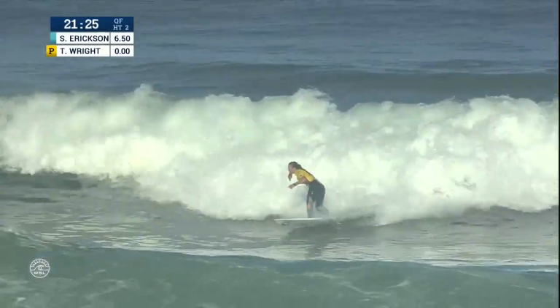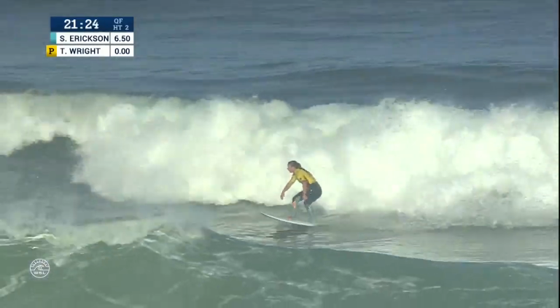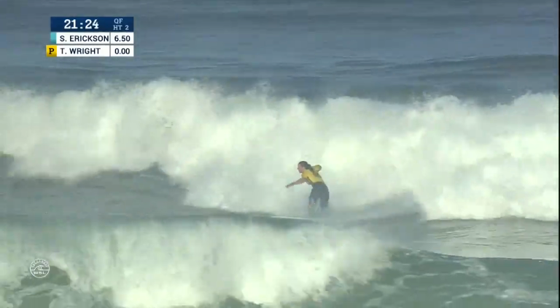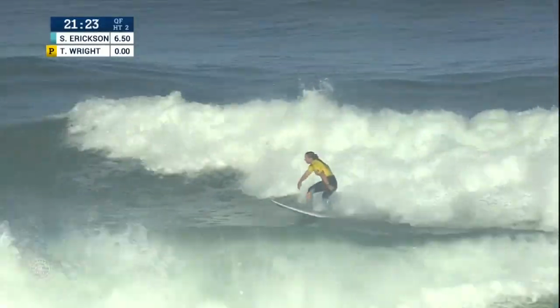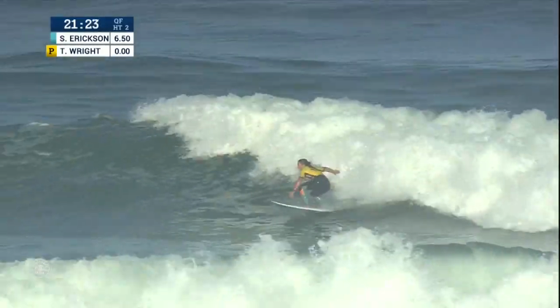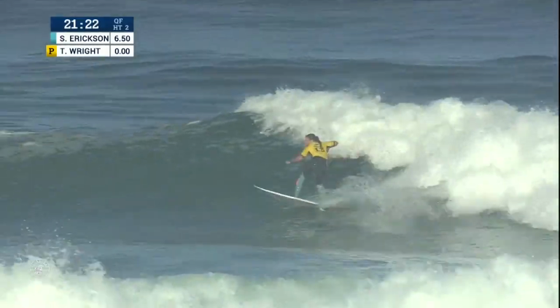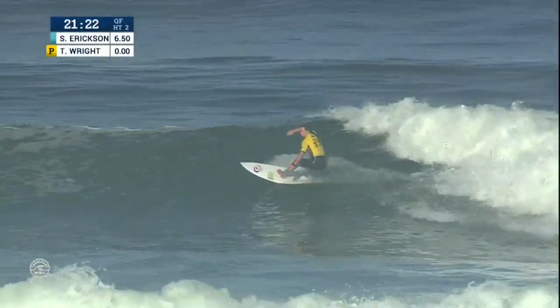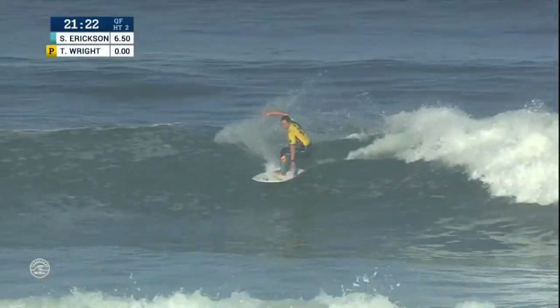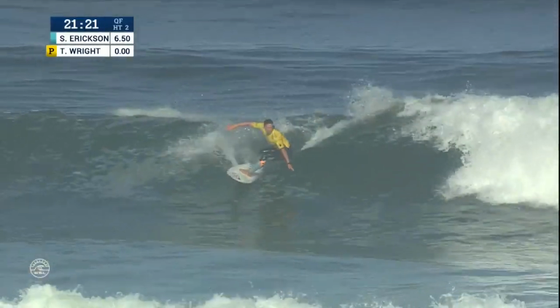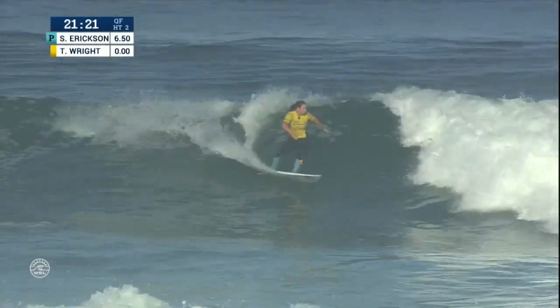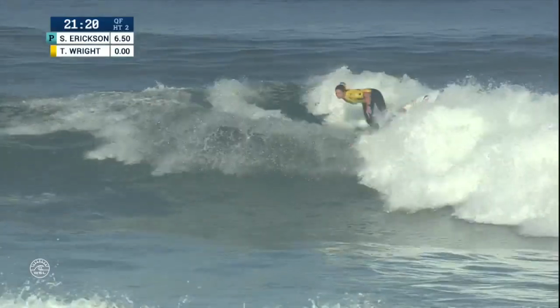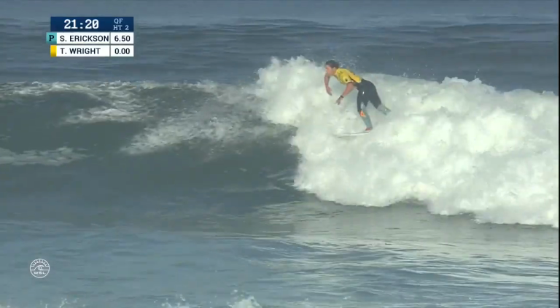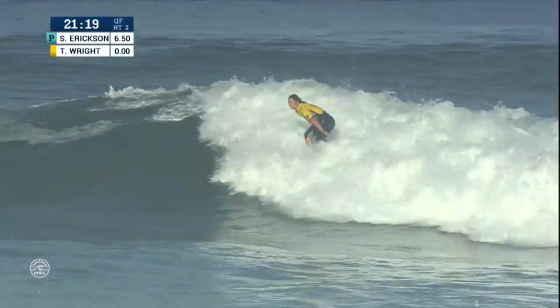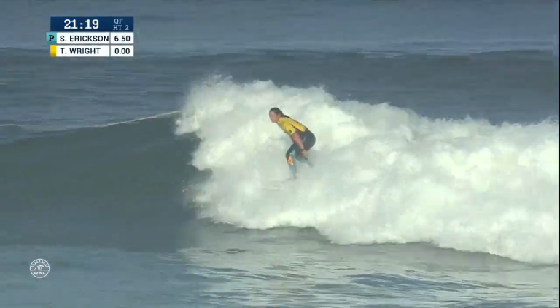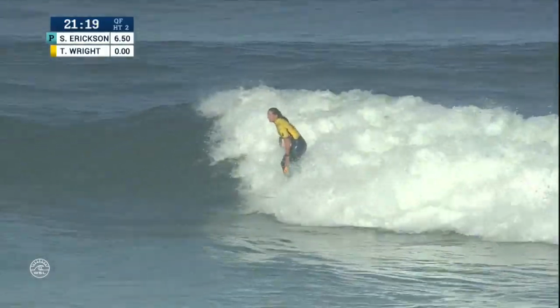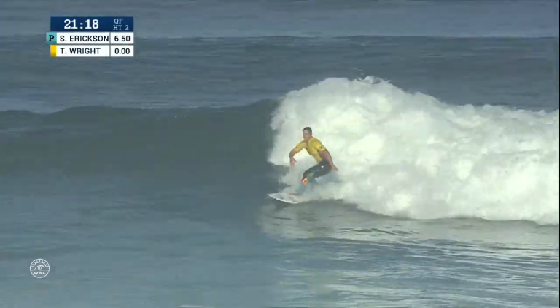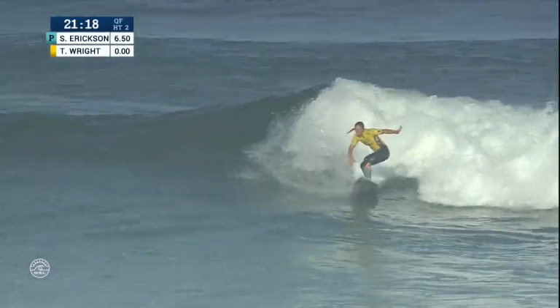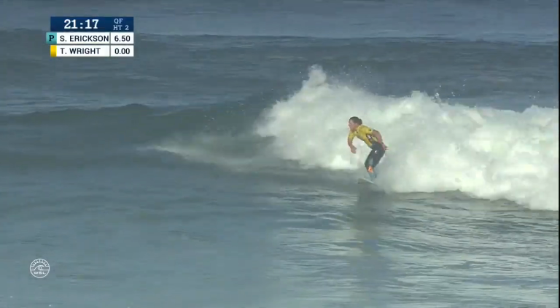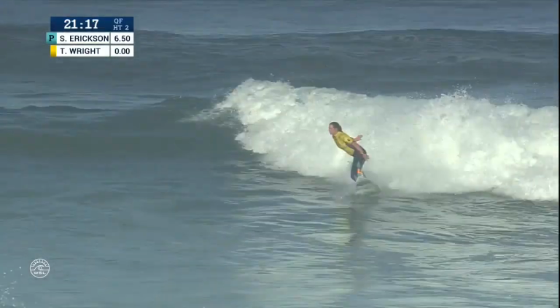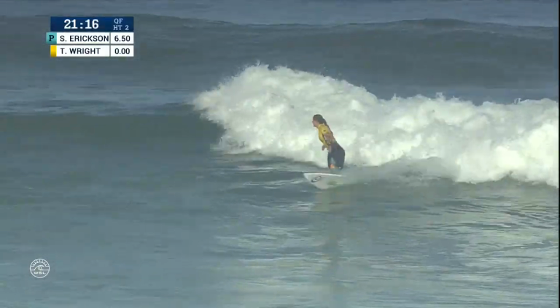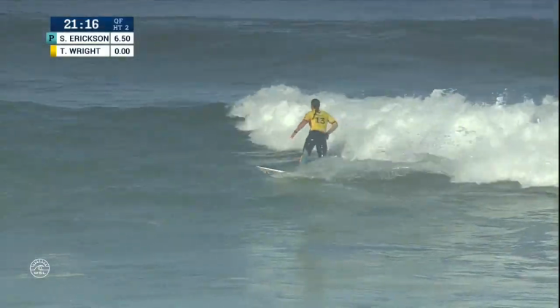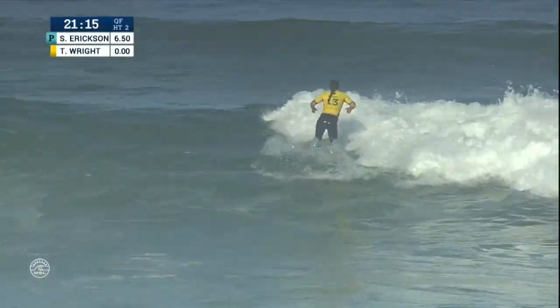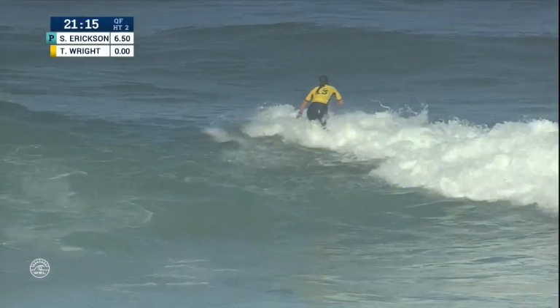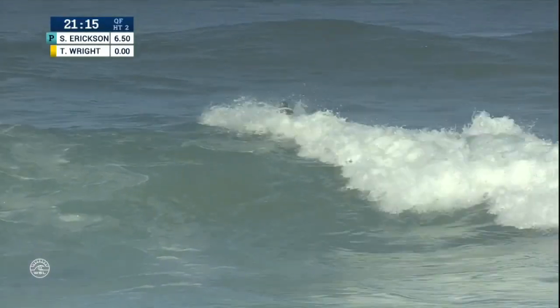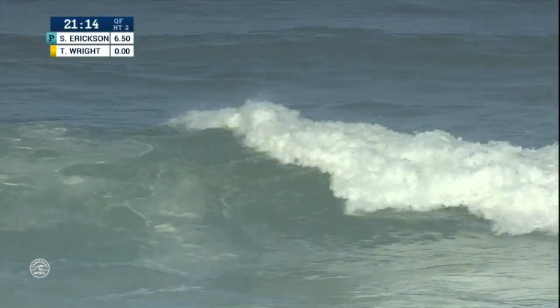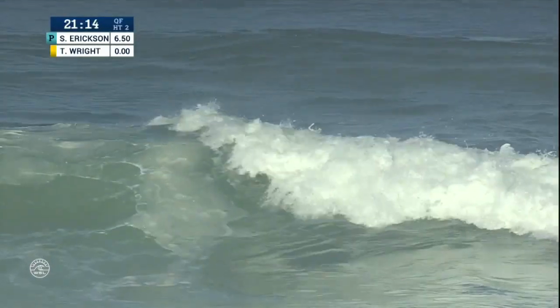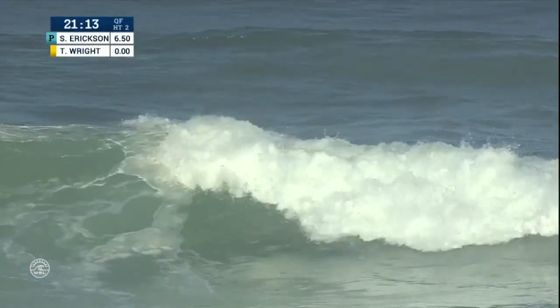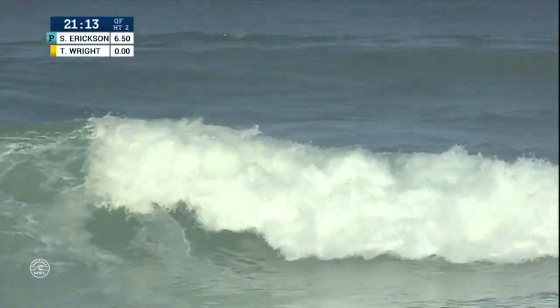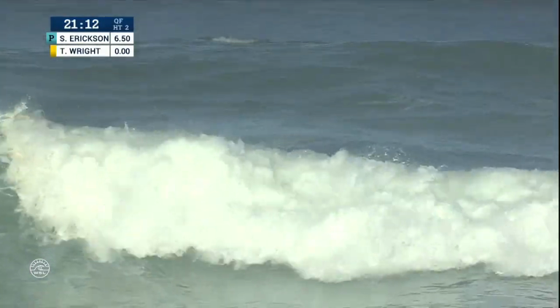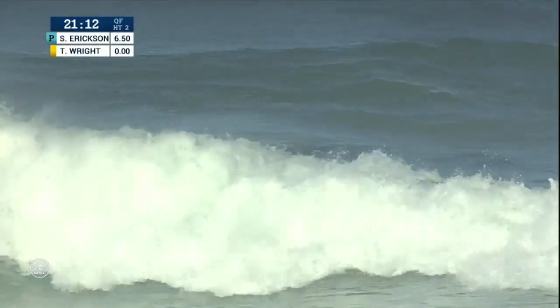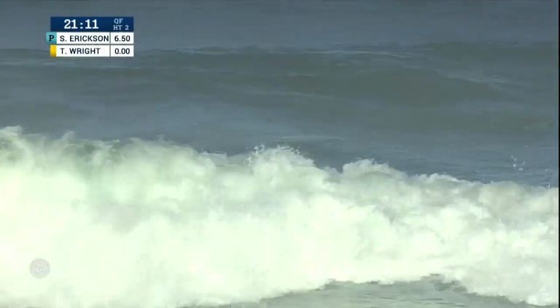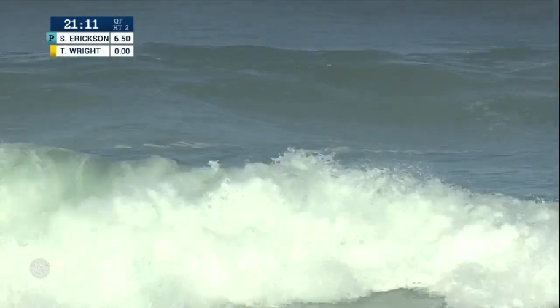Looking at this right, you saw Glenn Hall kind of pointing out this direction. Tyler's strength would be her forehand, but nothing going there. So first wave exchange going to Sage Erickson.